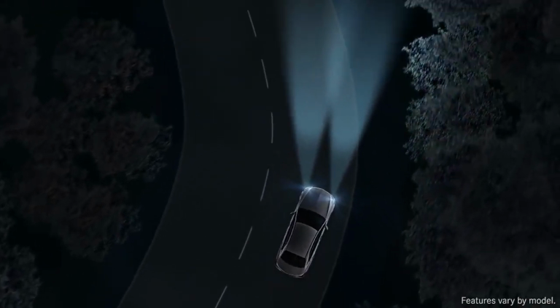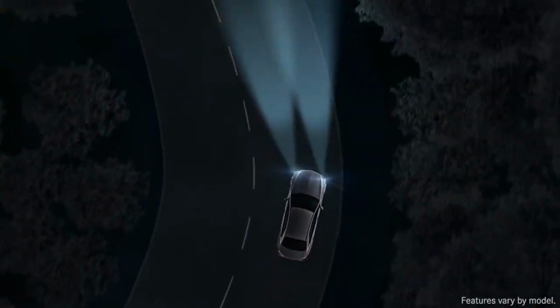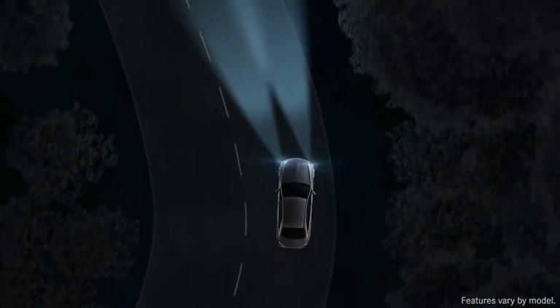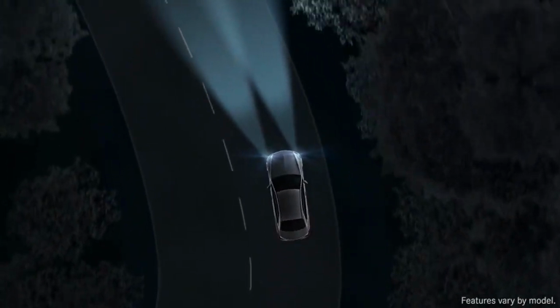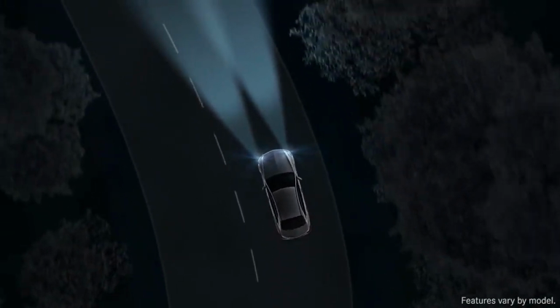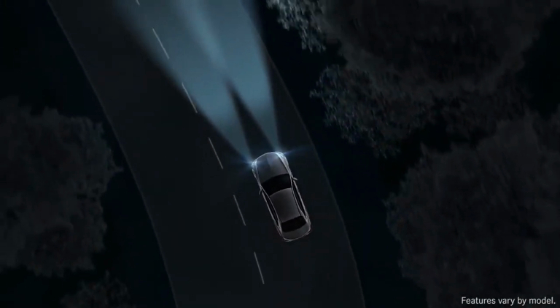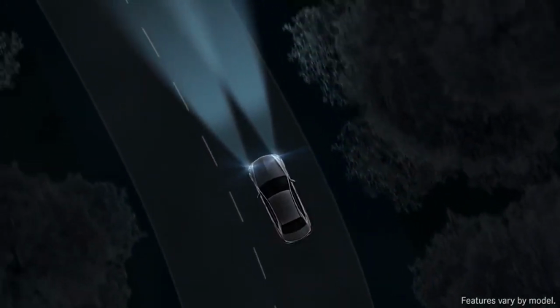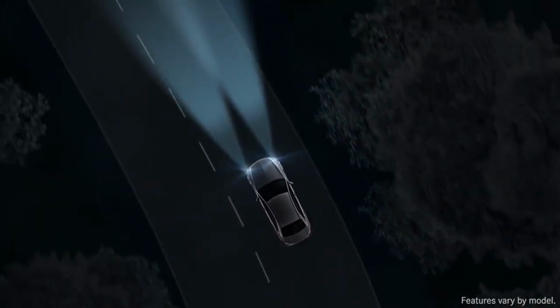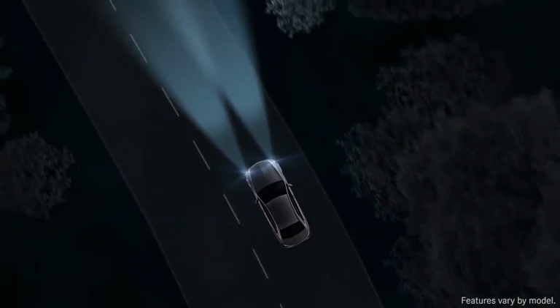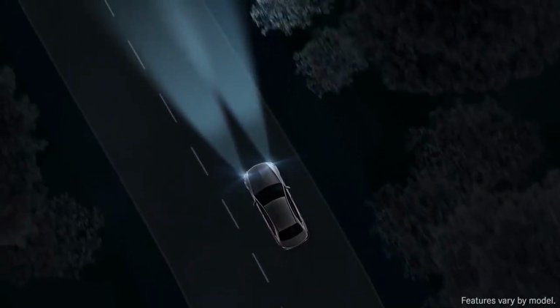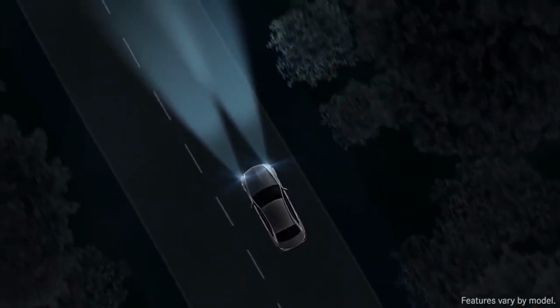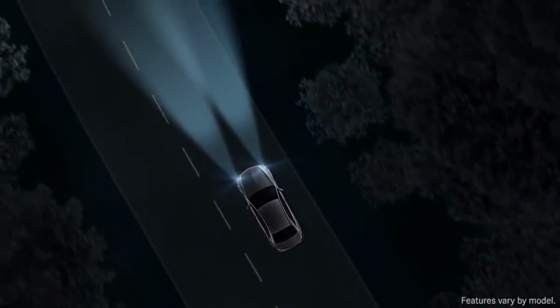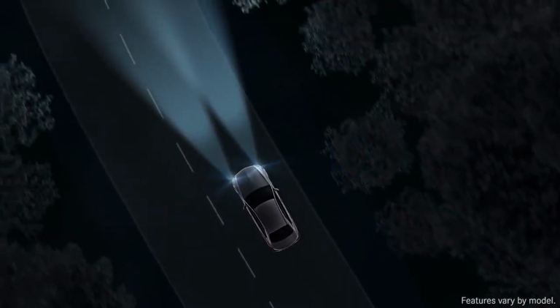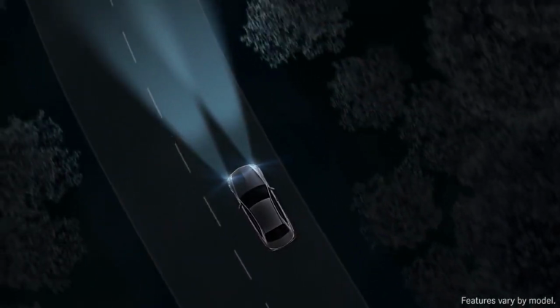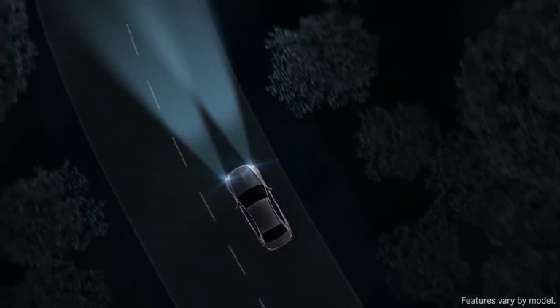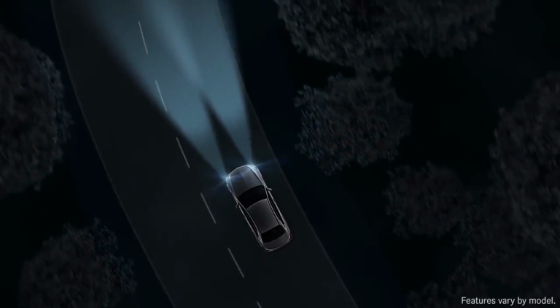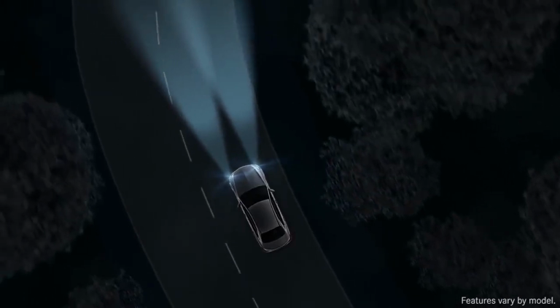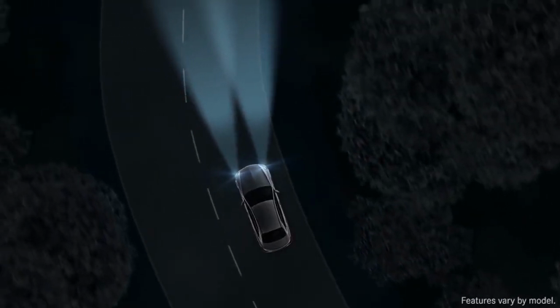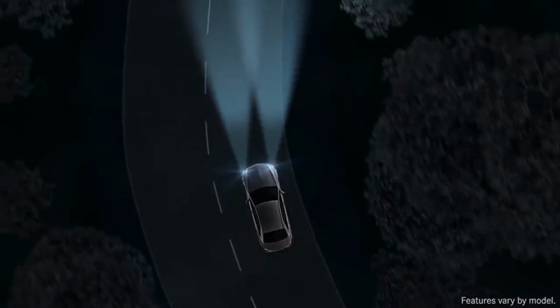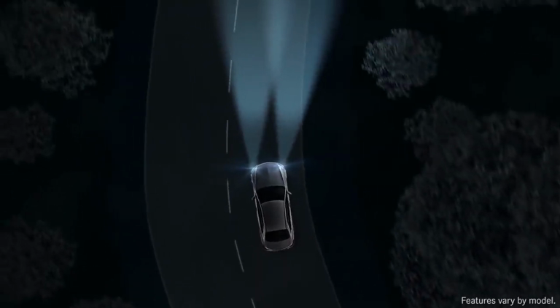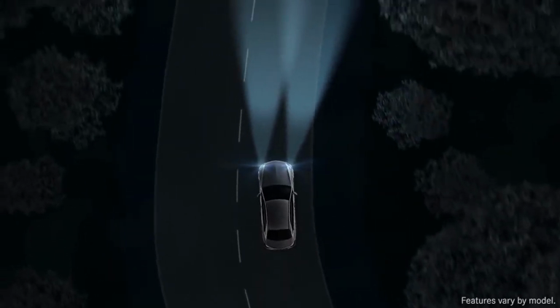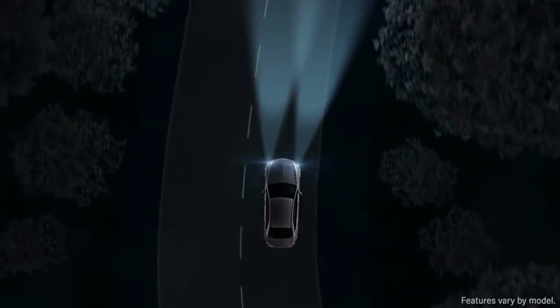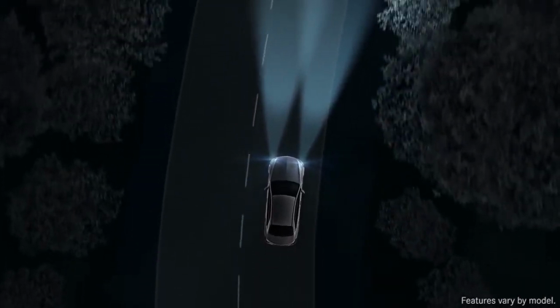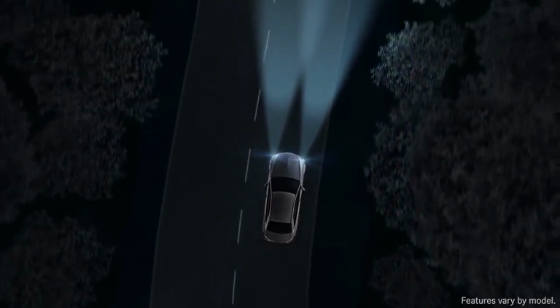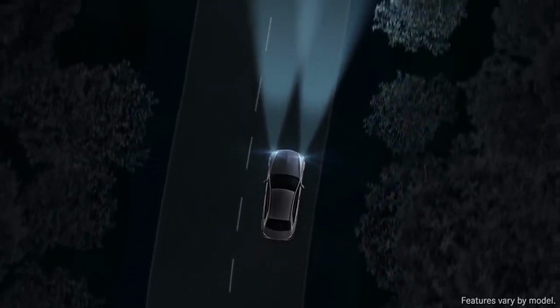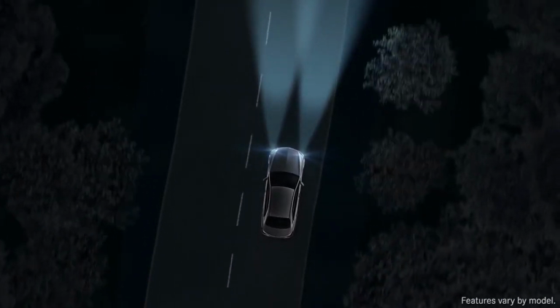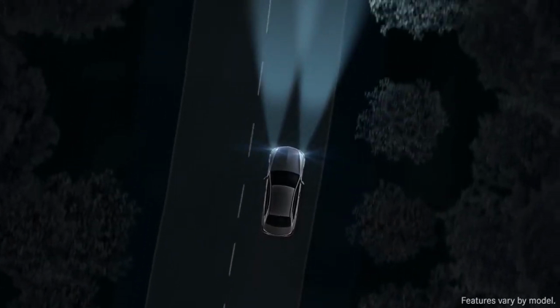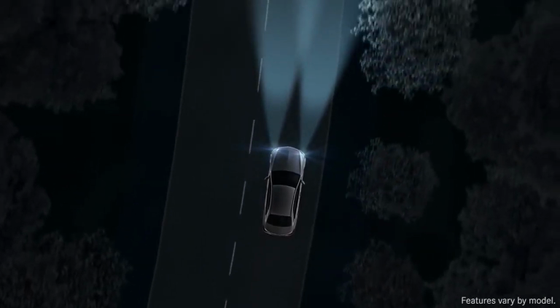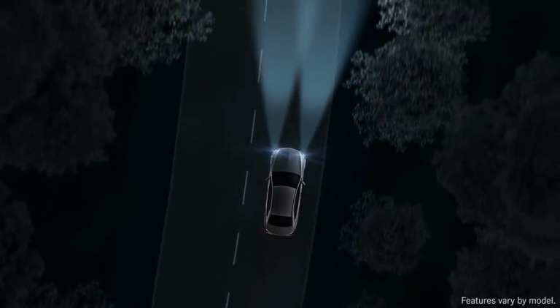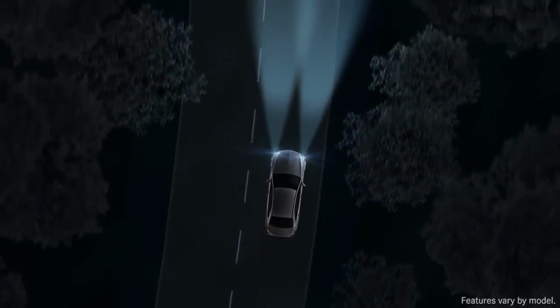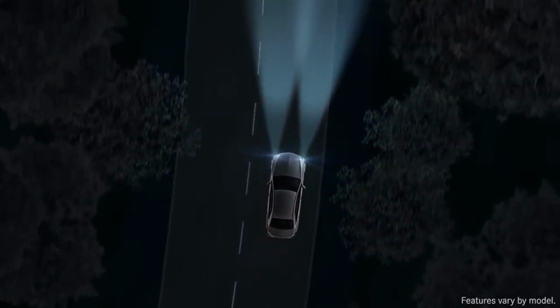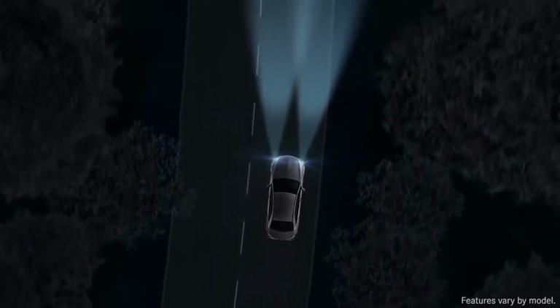With active curve illumination, the Bi-Xenon and LED headlamps can swivel their beams as you steer to shine into curving roadways up to 60% better than fixed lamps.